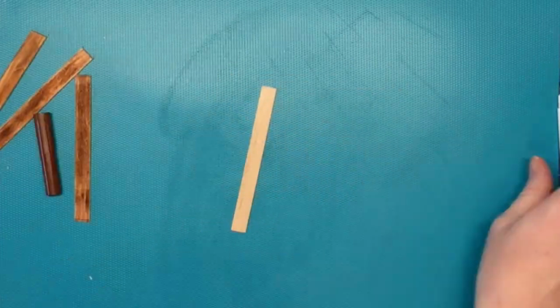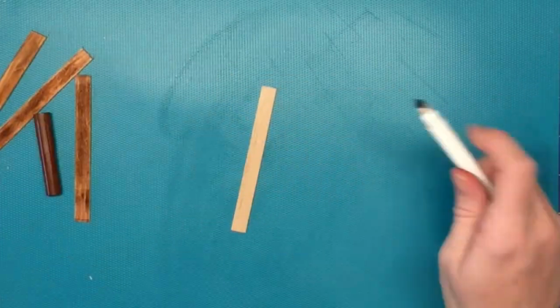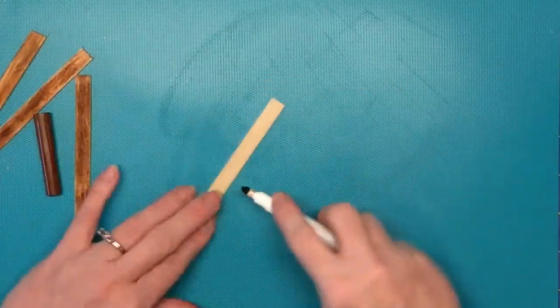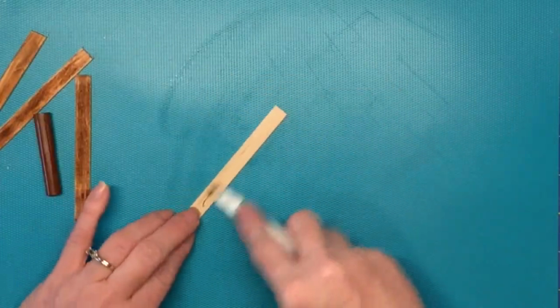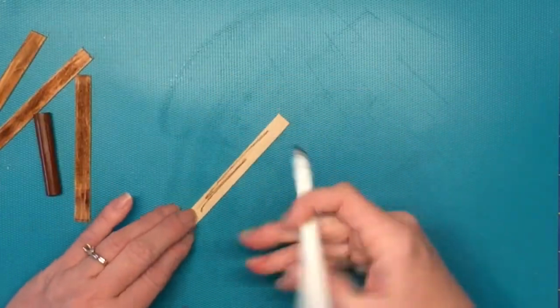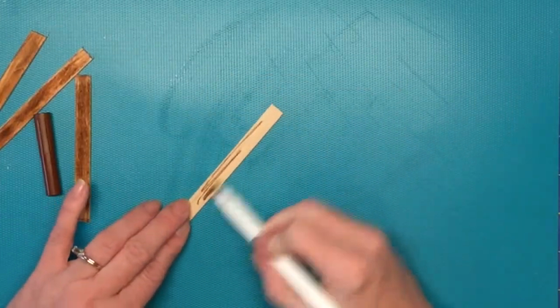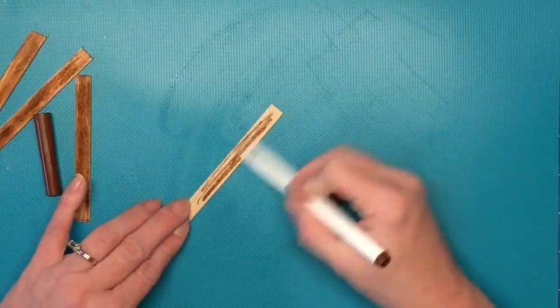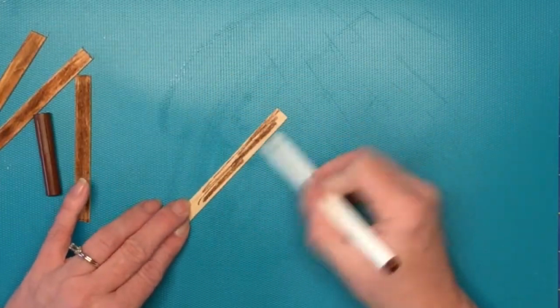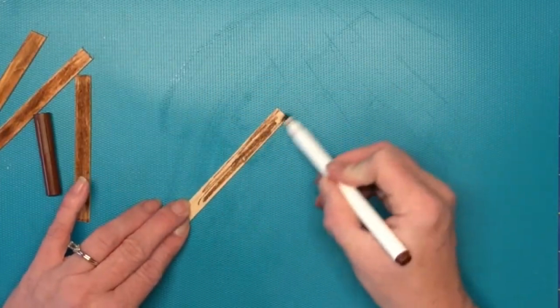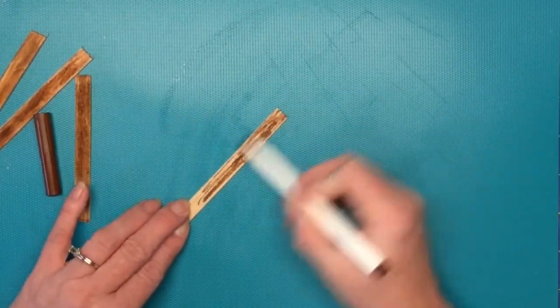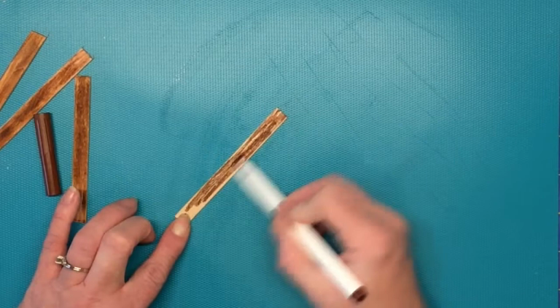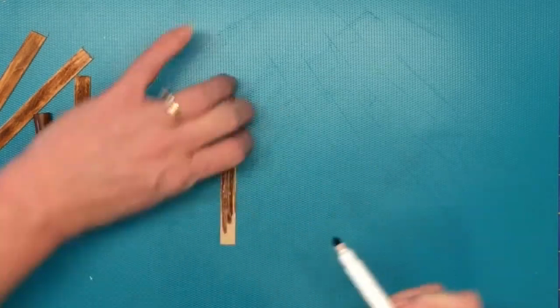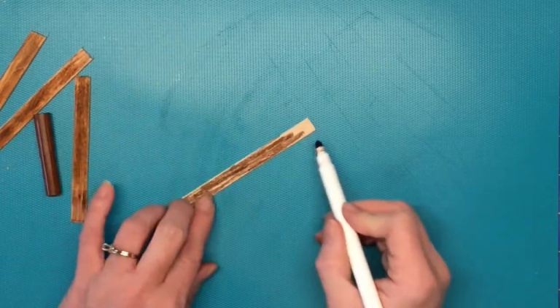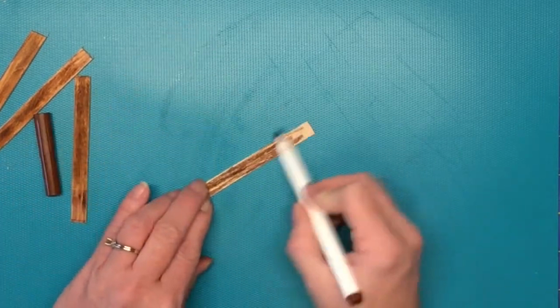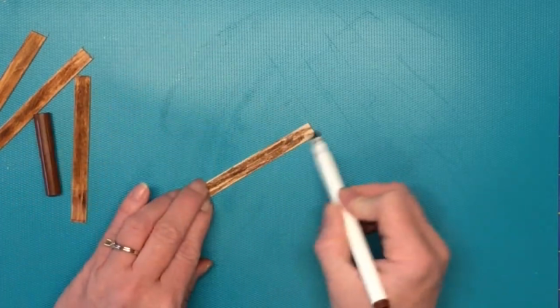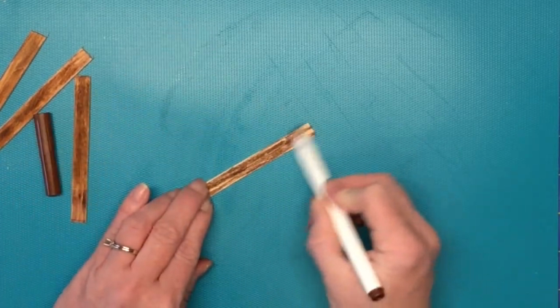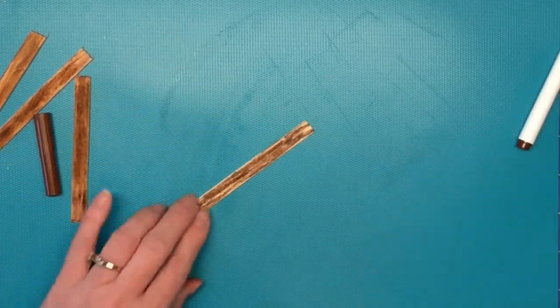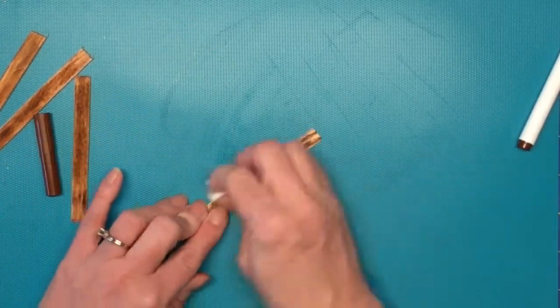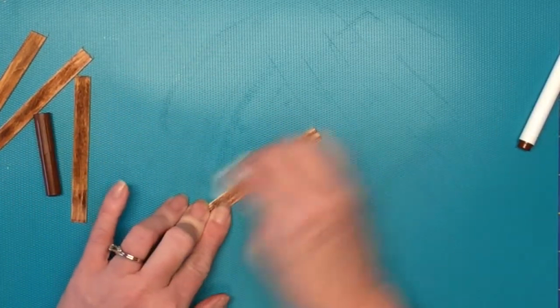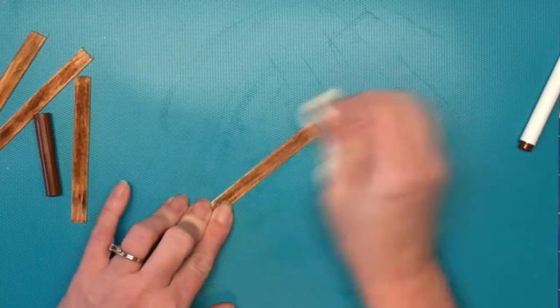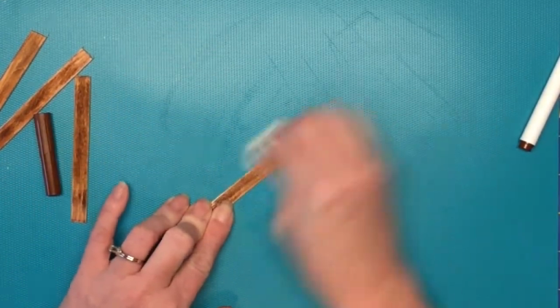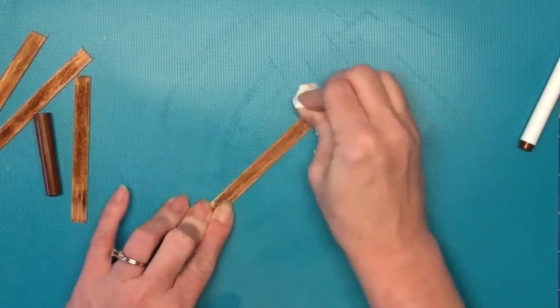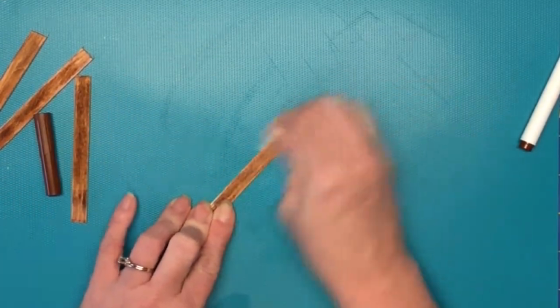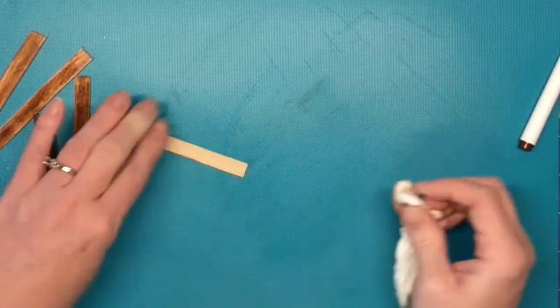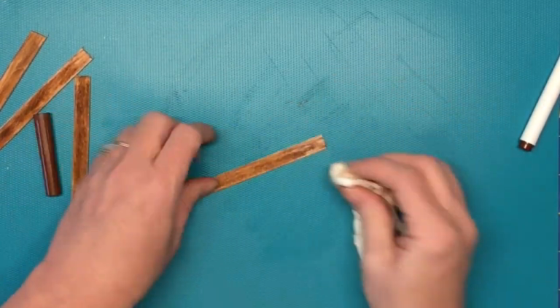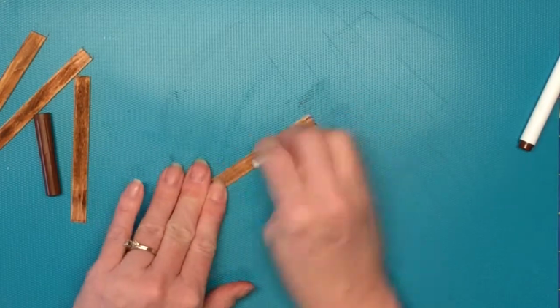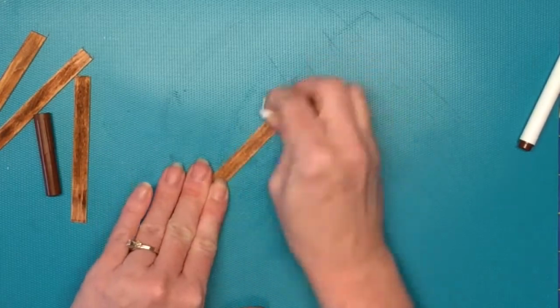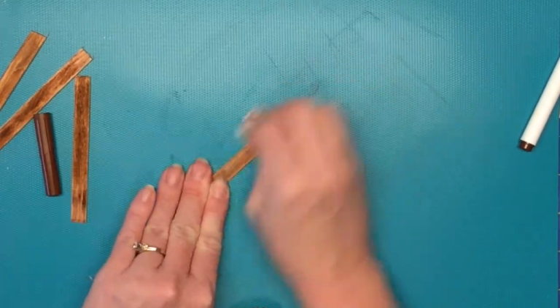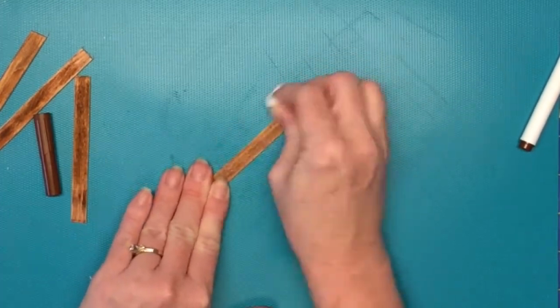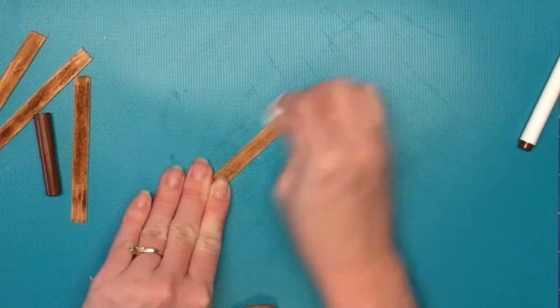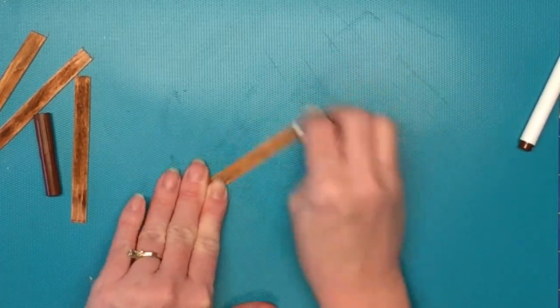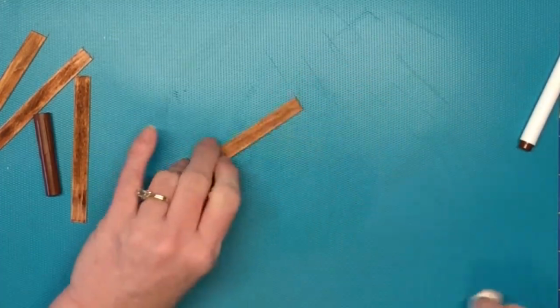The next thing is you need to stain your wood — stain your popsicle sticks. I used a Crayola marker and just drew it on, then wiped it off with a wet baby wipe.